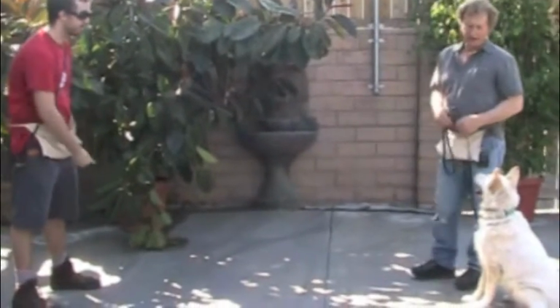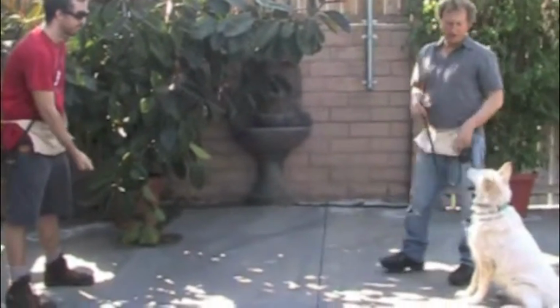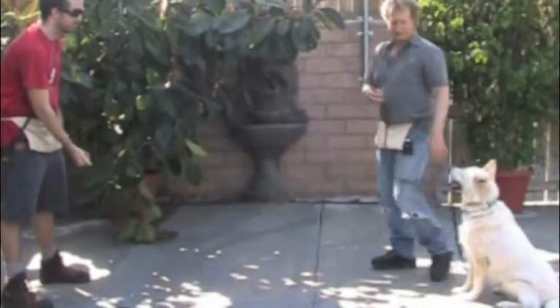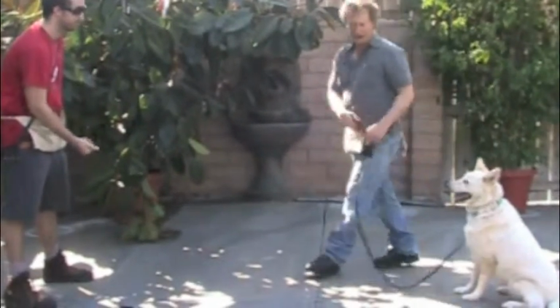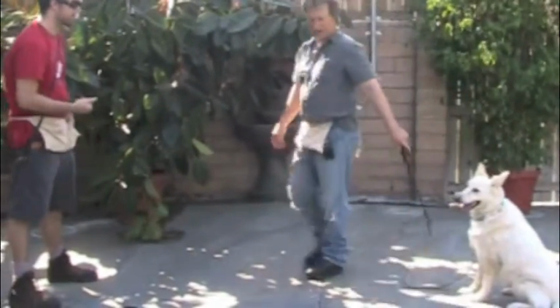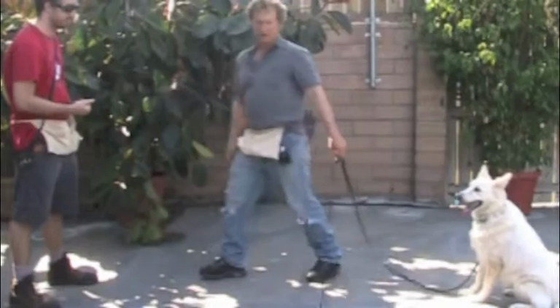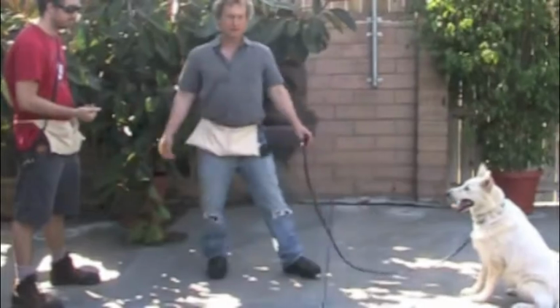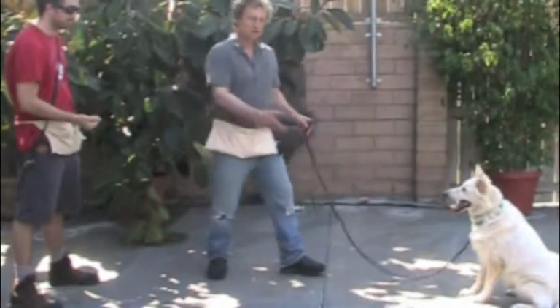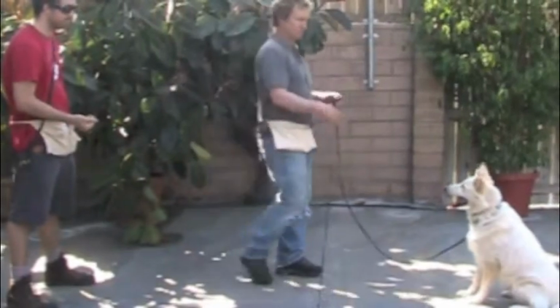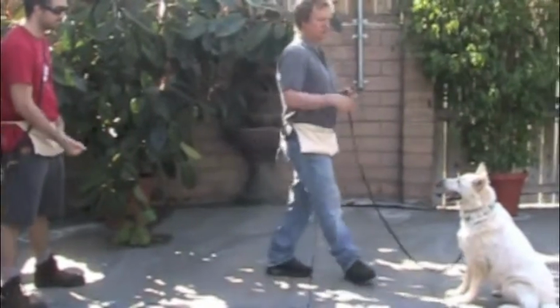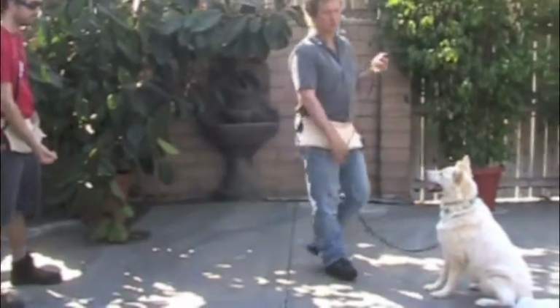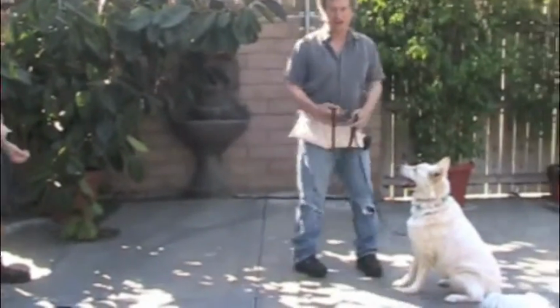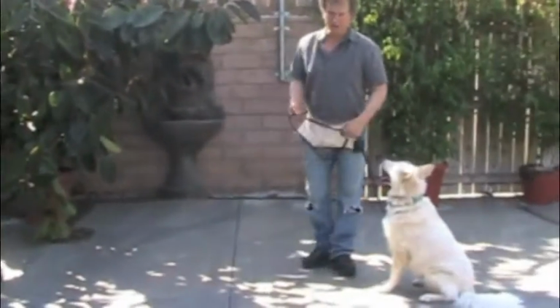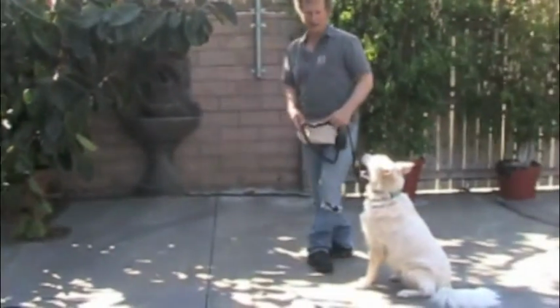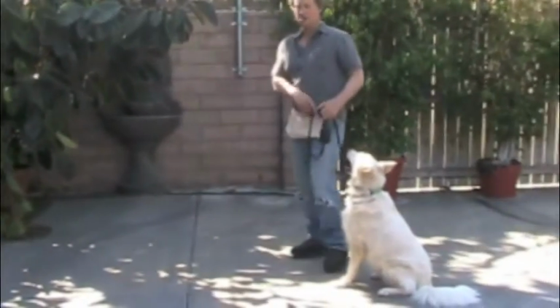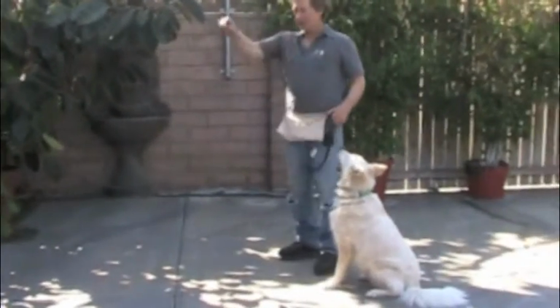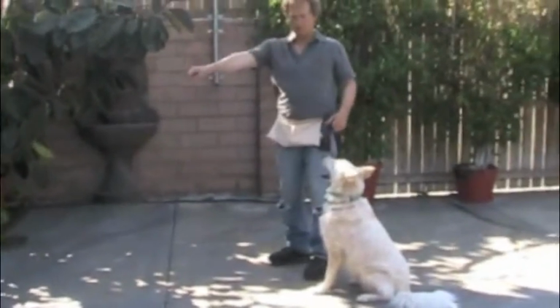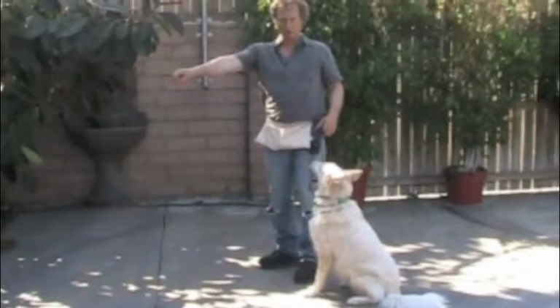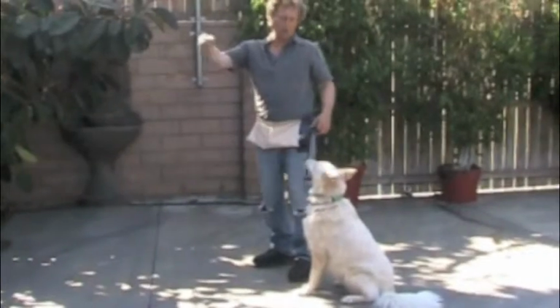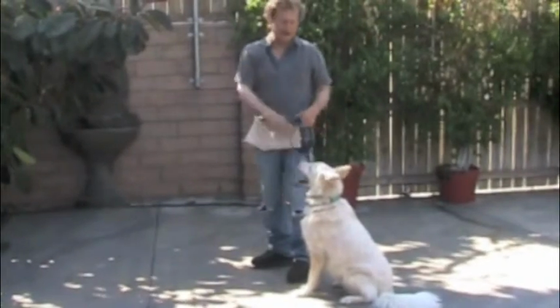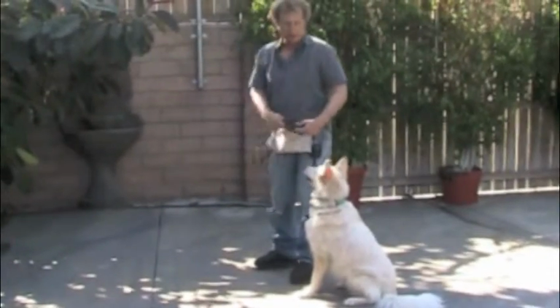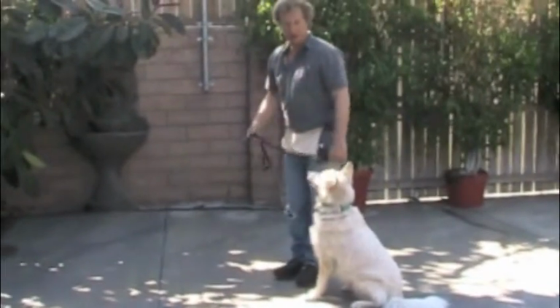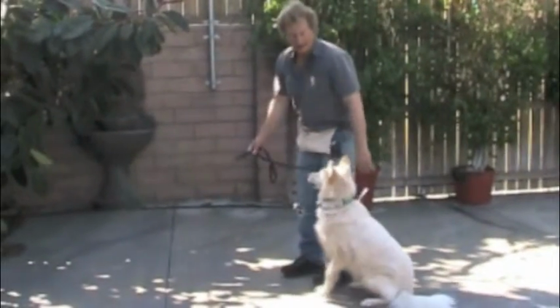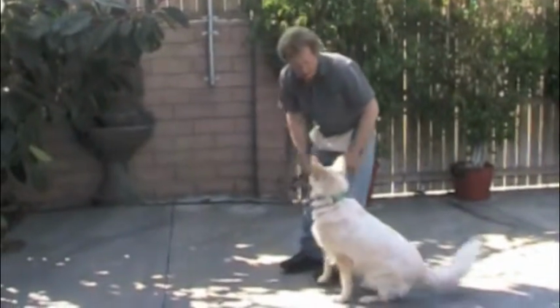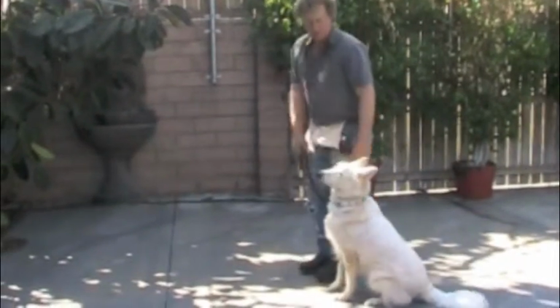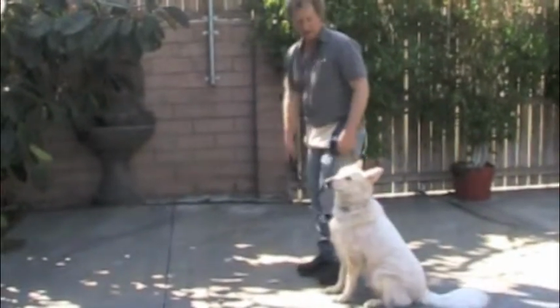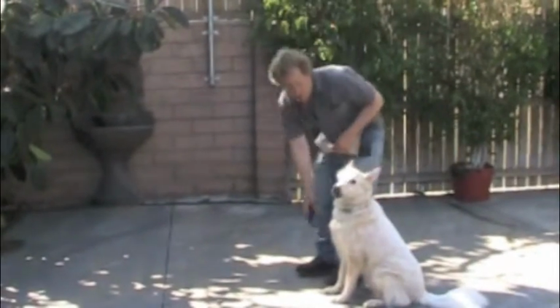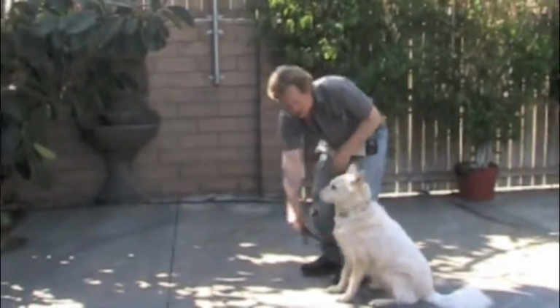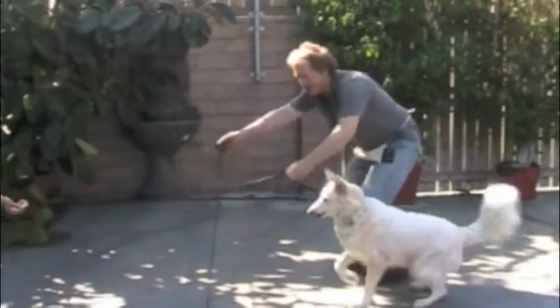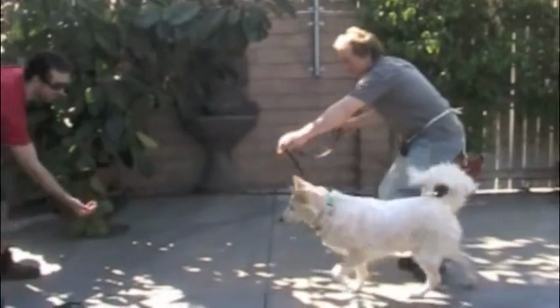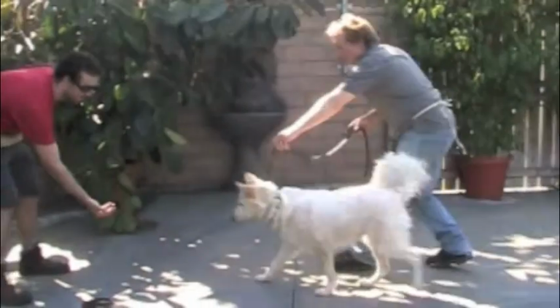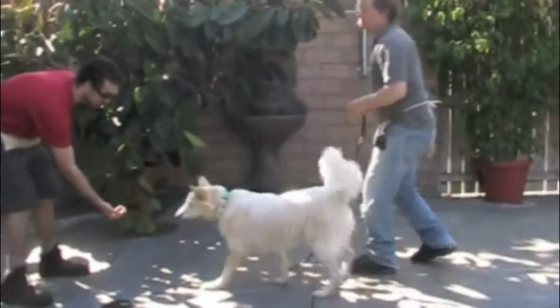Notice how when I stepped away, he stayed there. So that's part of this routine — the greeting routine. You step away, you give the person the reward, you come back. He waits for you to come back. He waits to be released. Go say hi. You send him over.